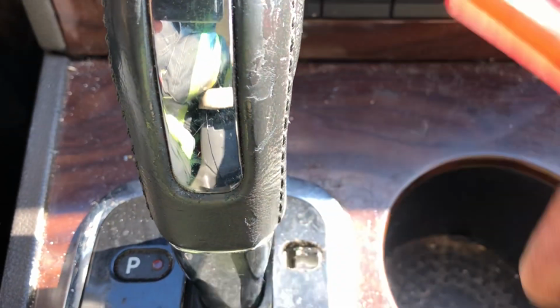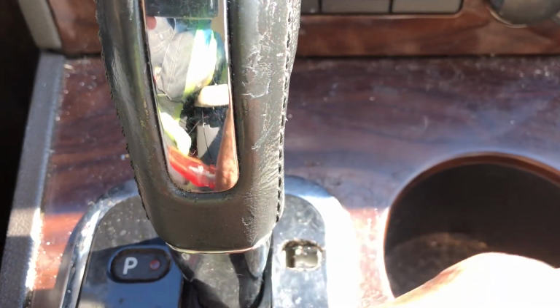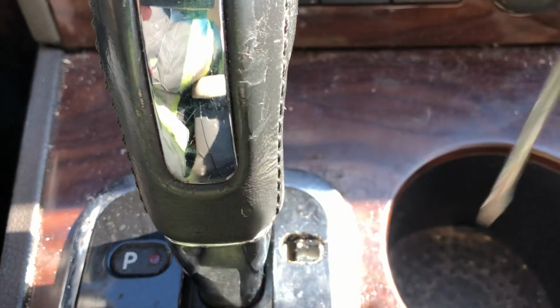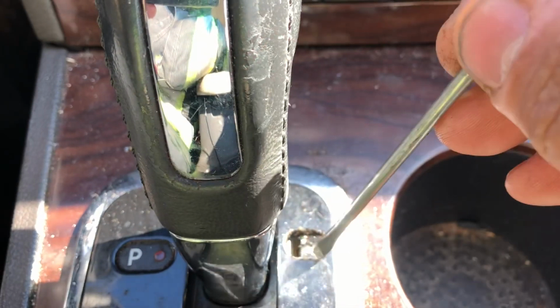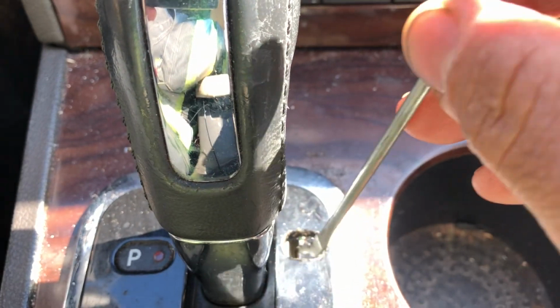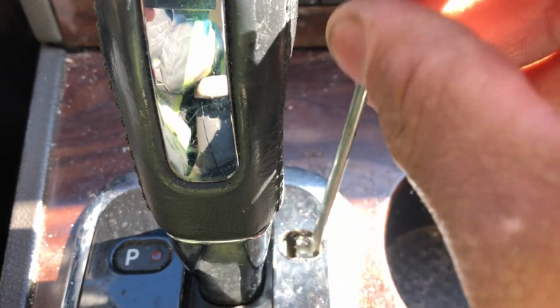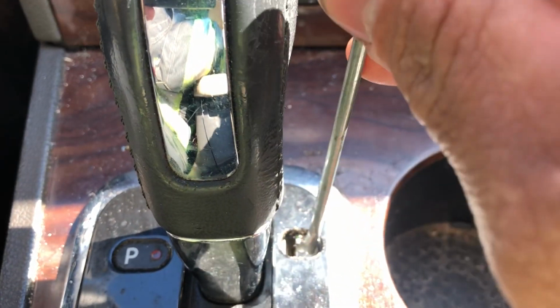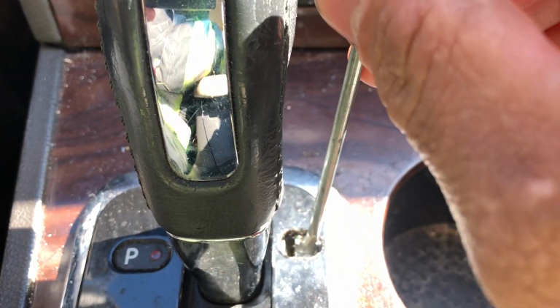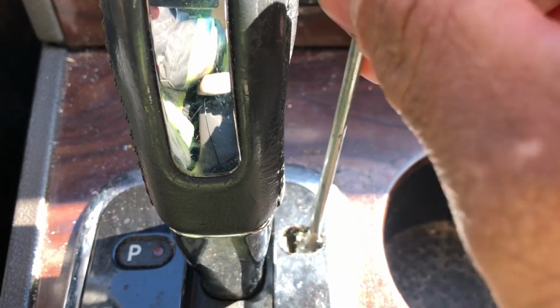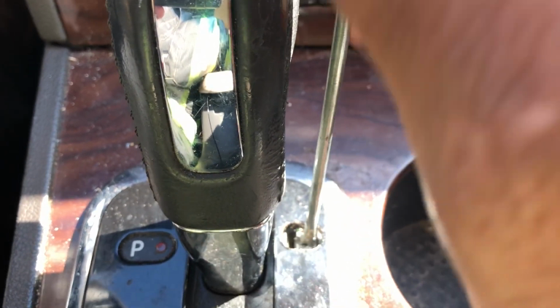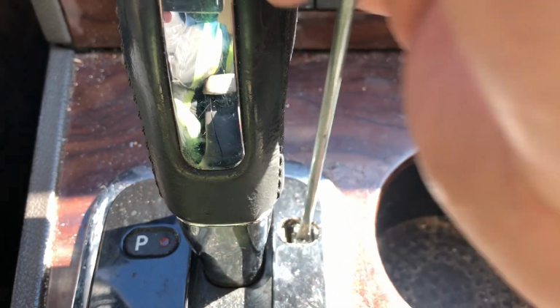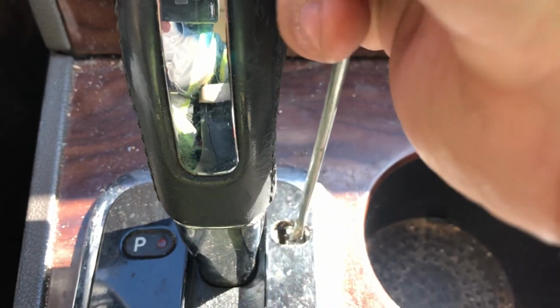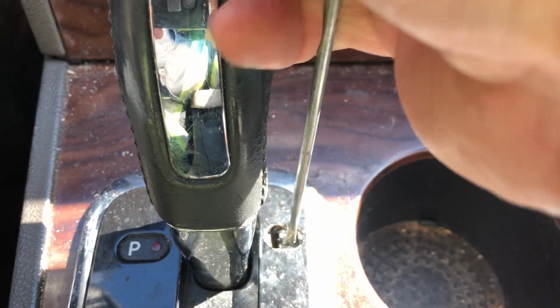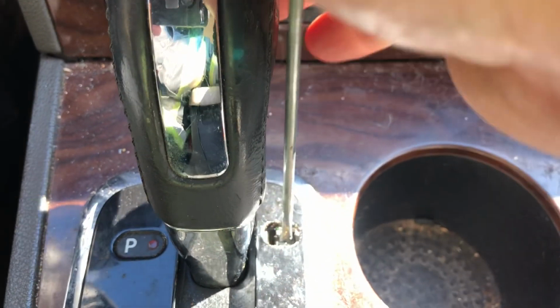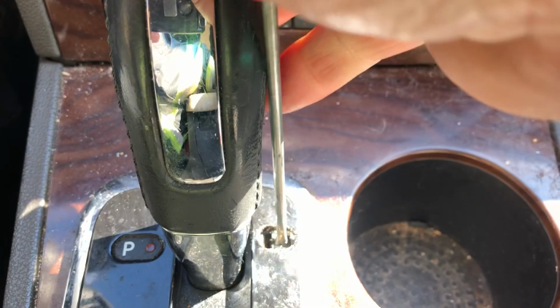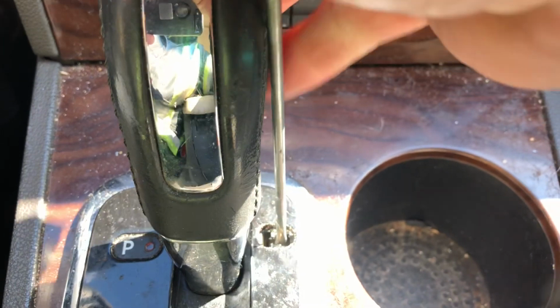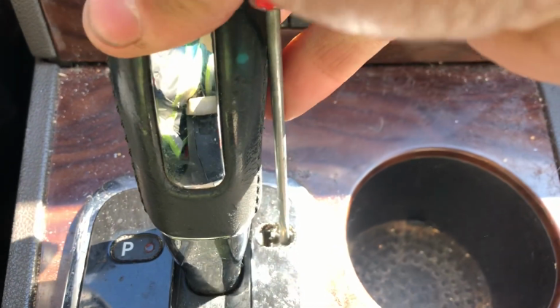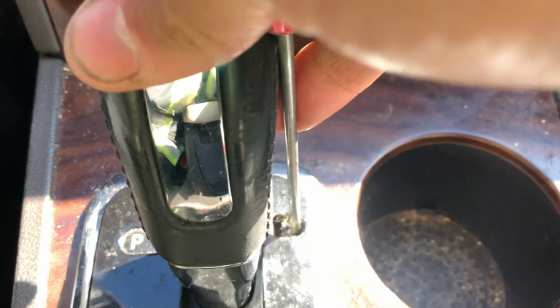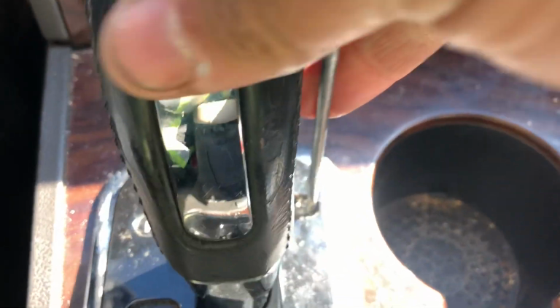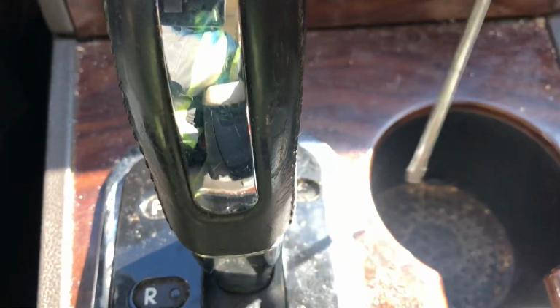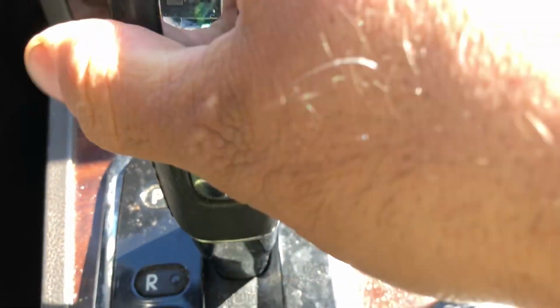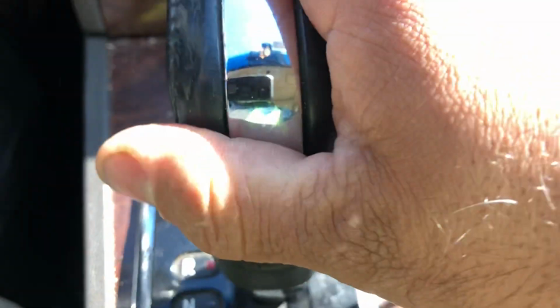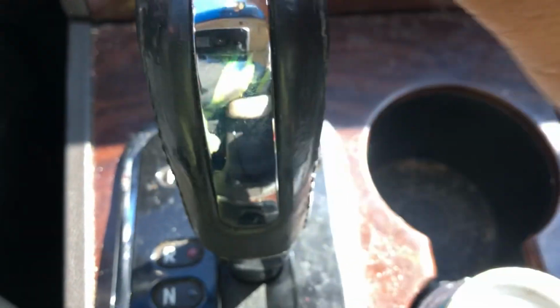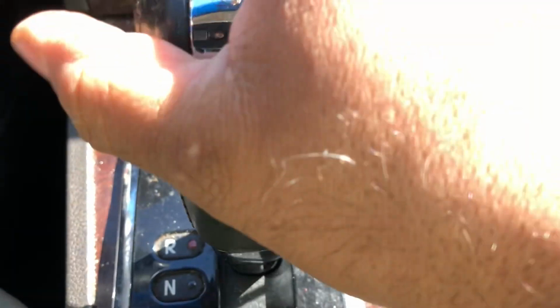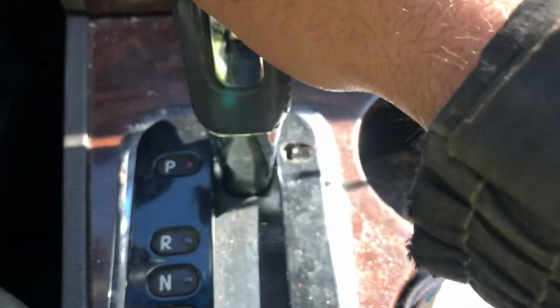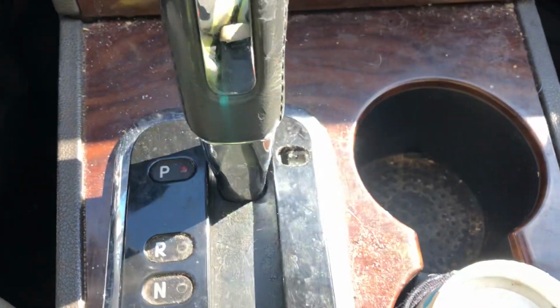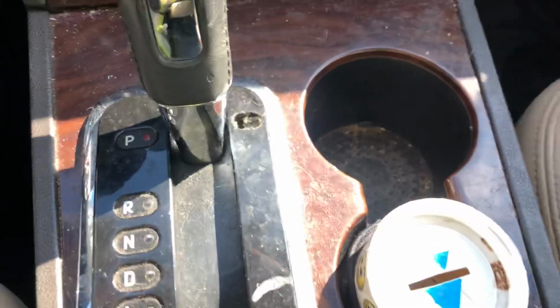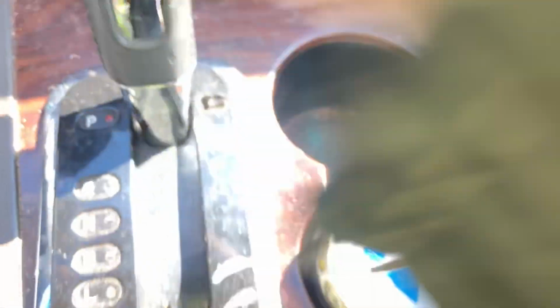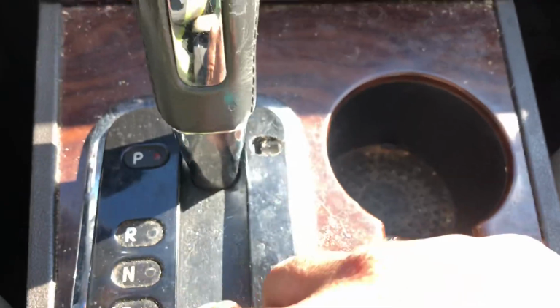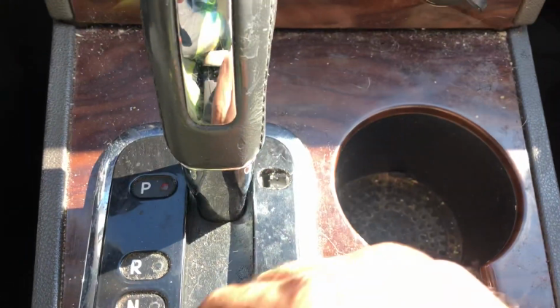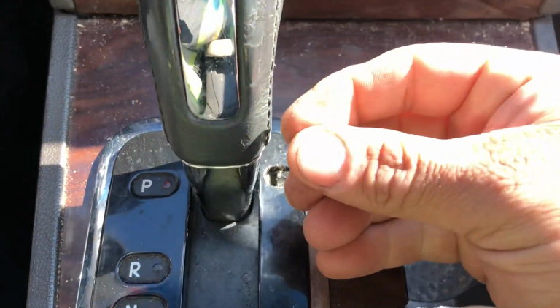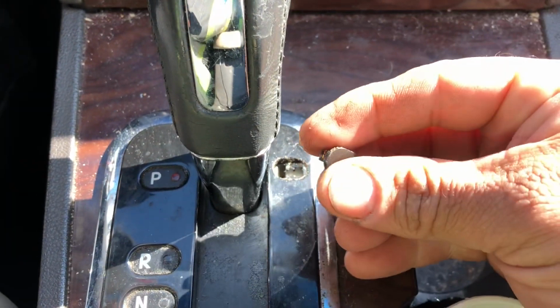On the right side you'll see that little white button — just push it down. Hold it down while holding the brake, then squeeze the button and put it in whatever gear you need. When you're done, put it back in park.